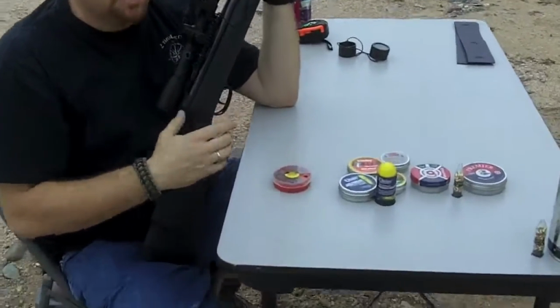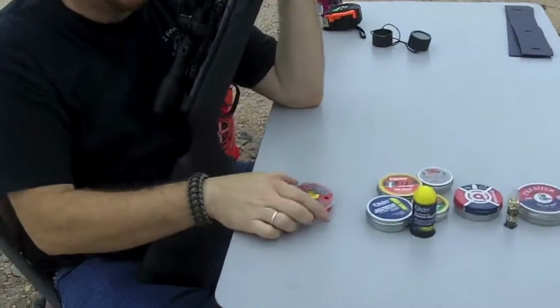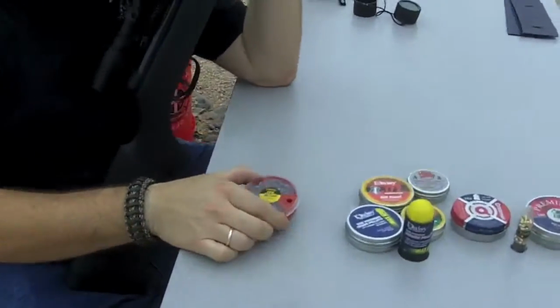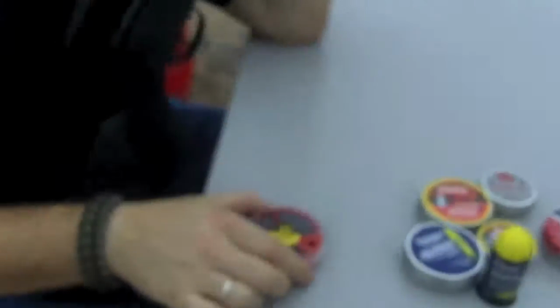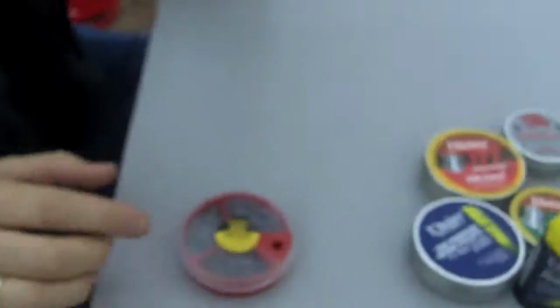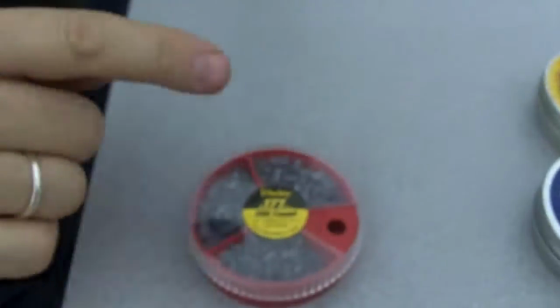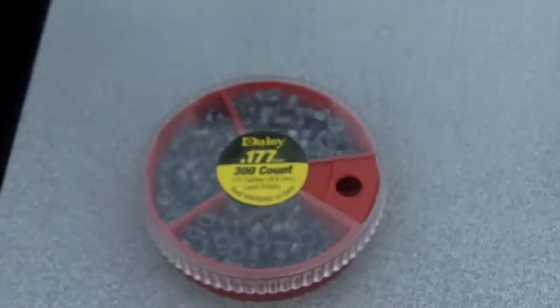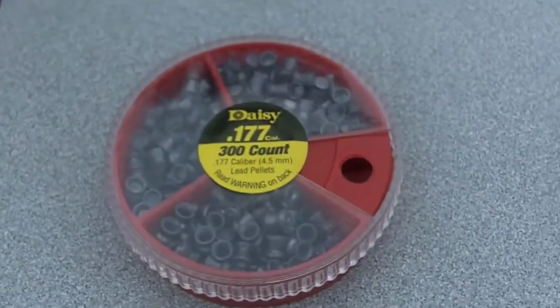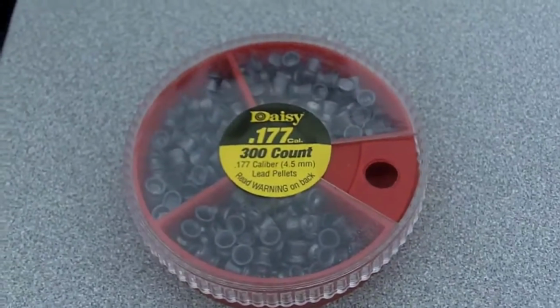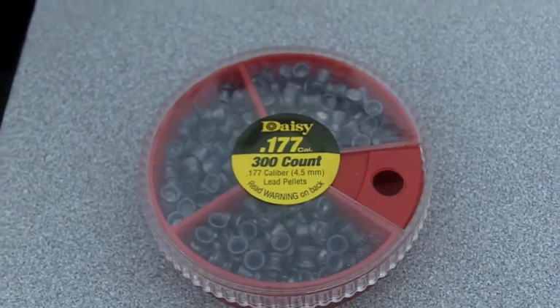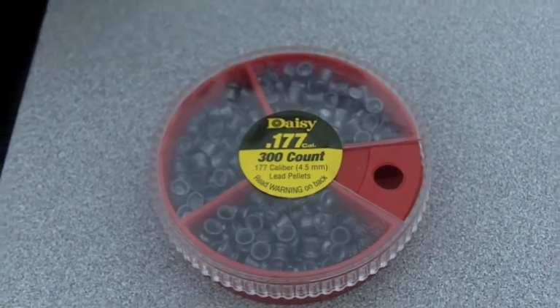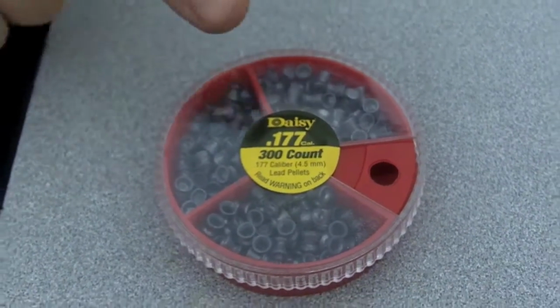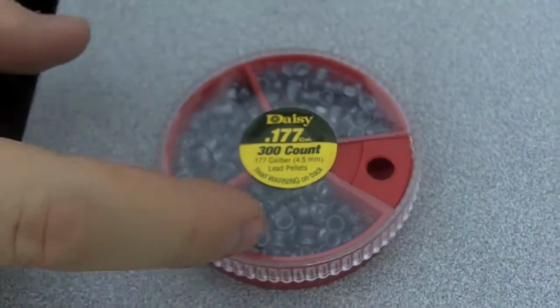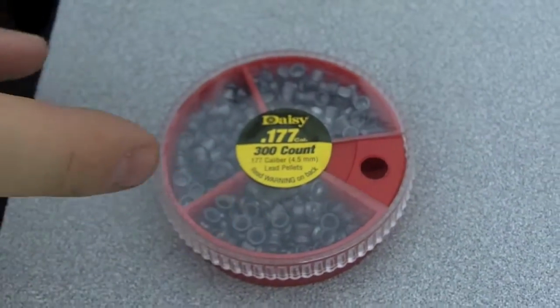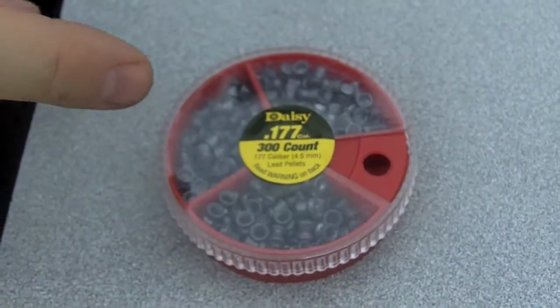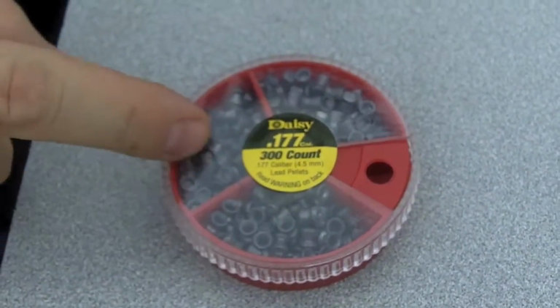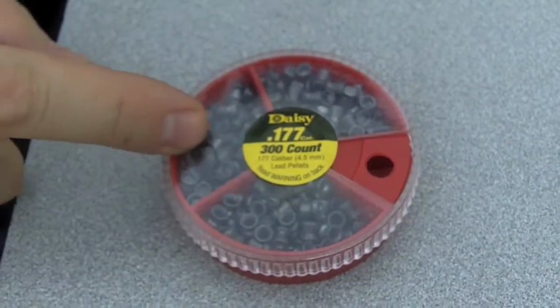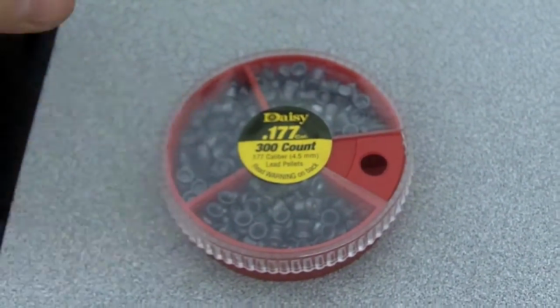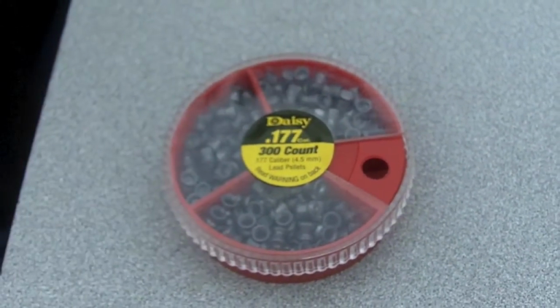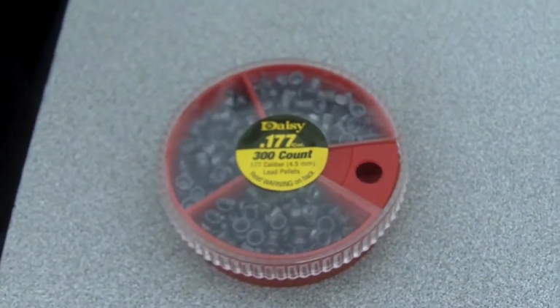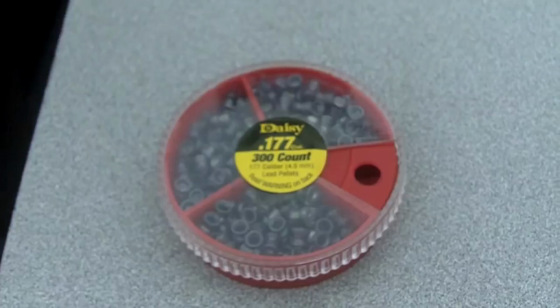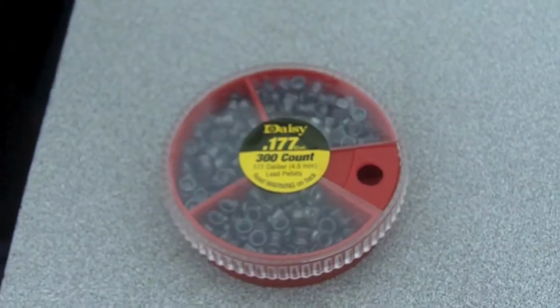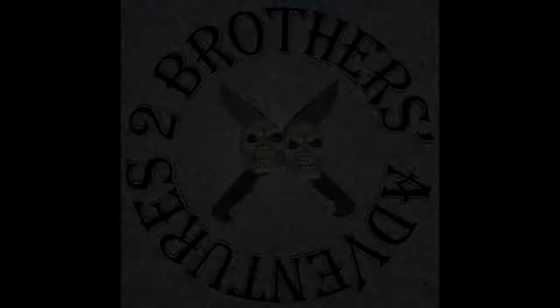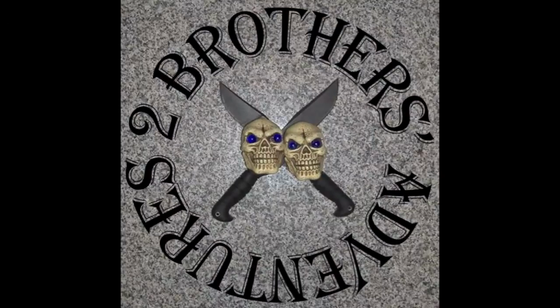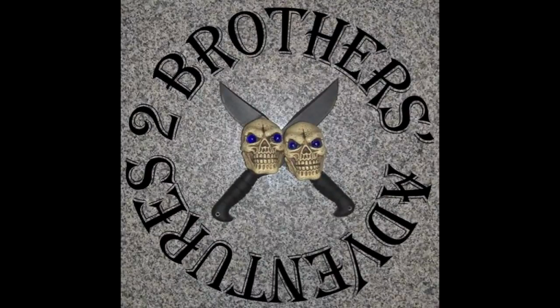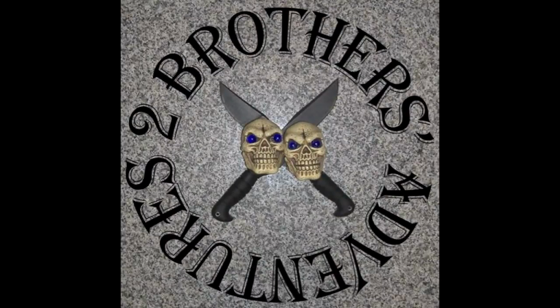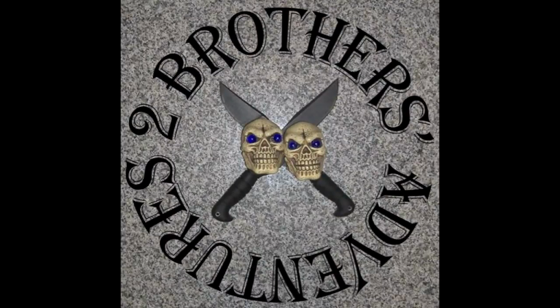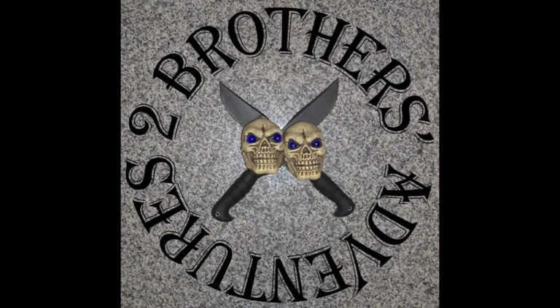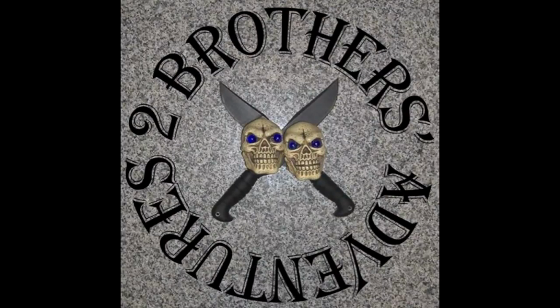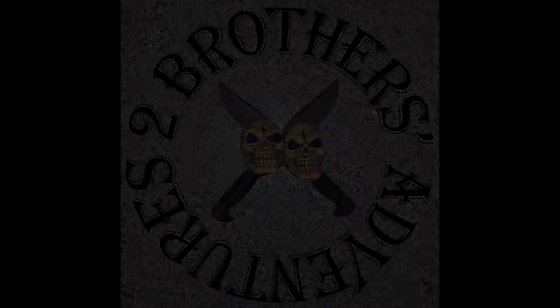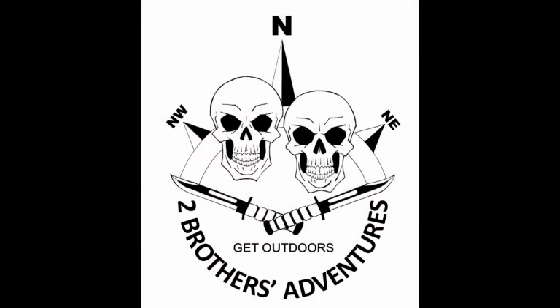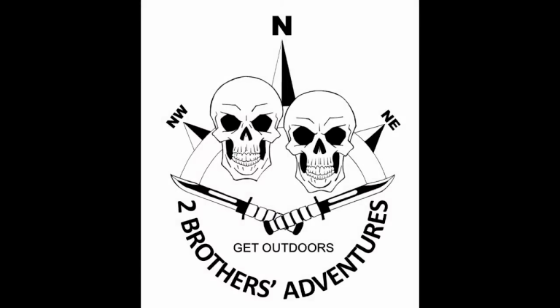And again, these were the multi-pack of Daisies with the wad cutters, the hollow point, and the pointed. We'll see you.